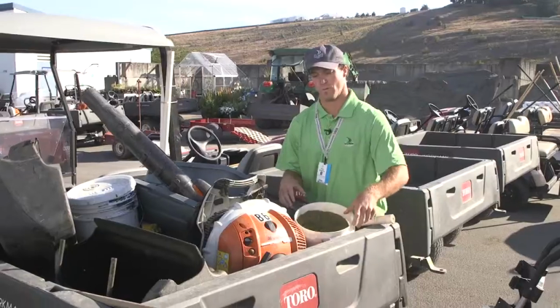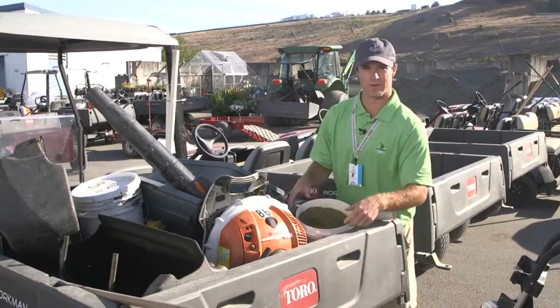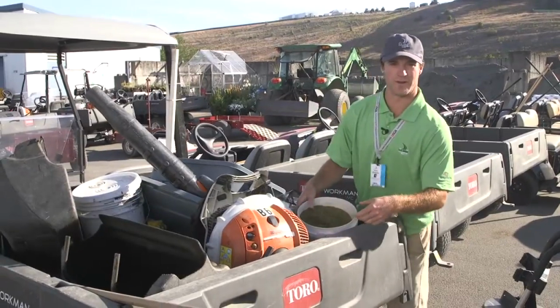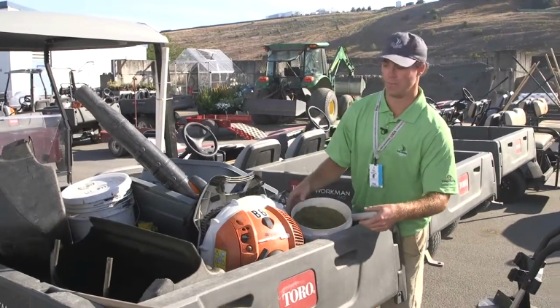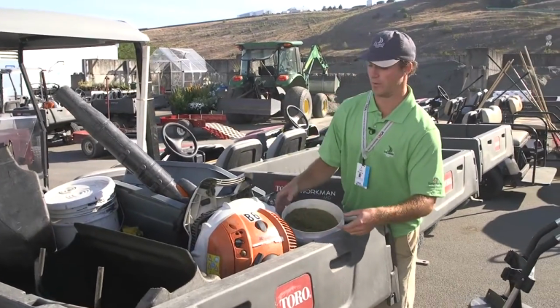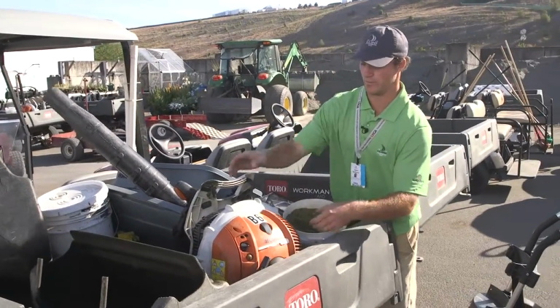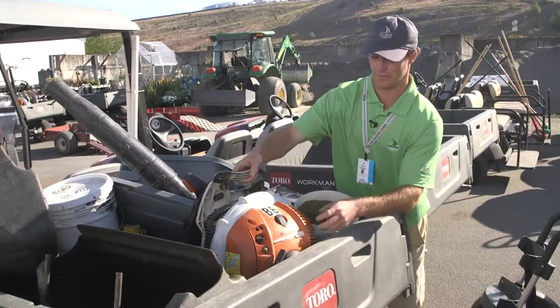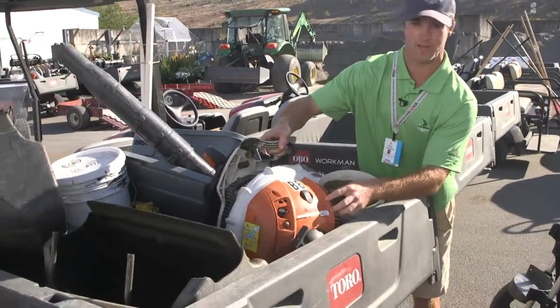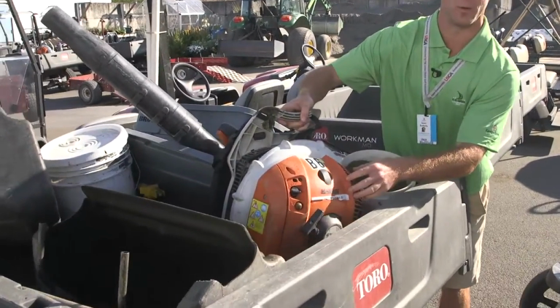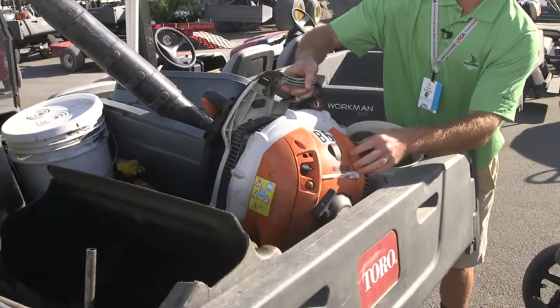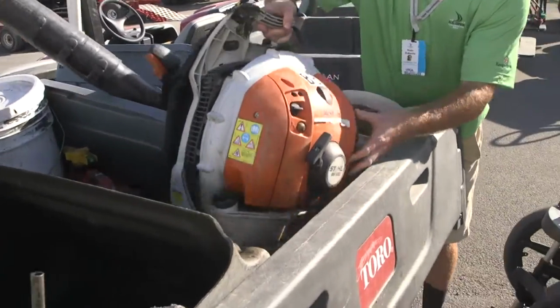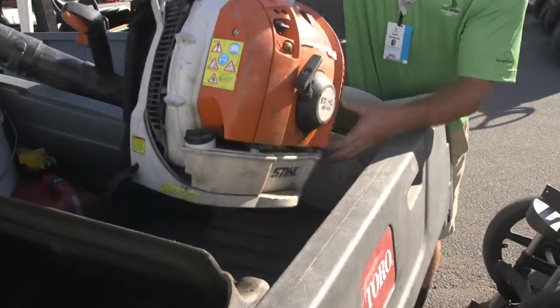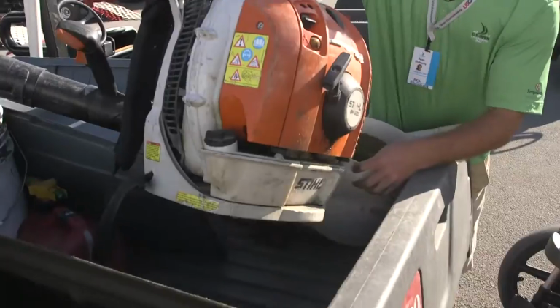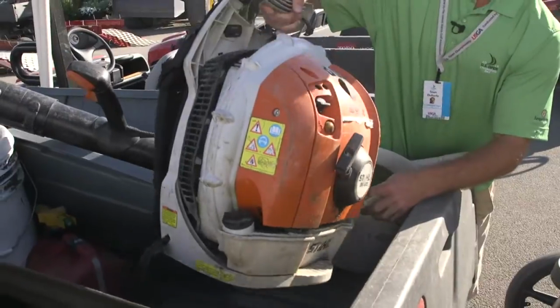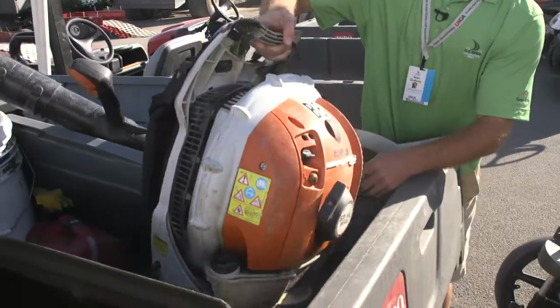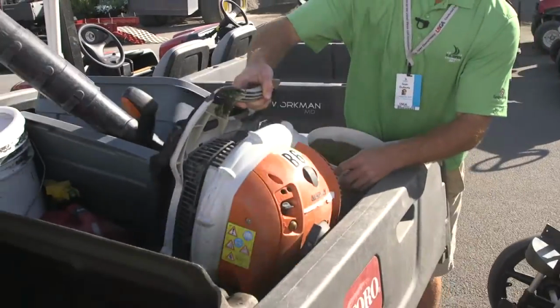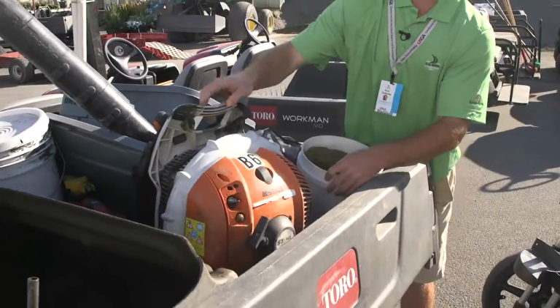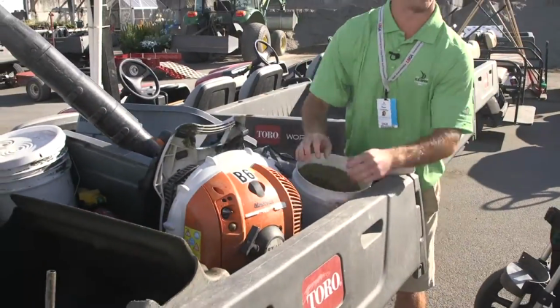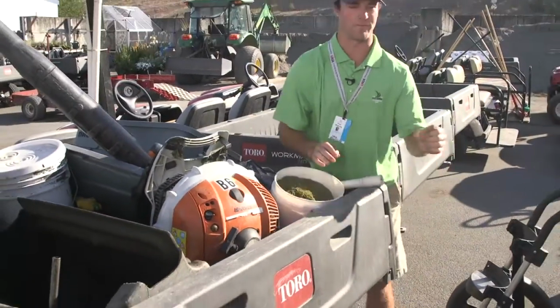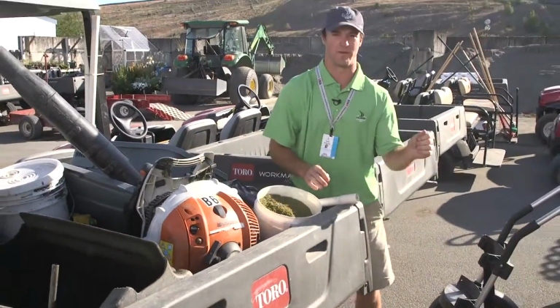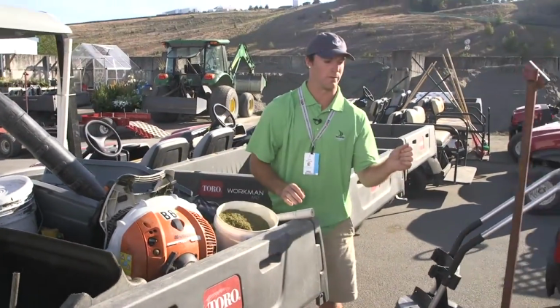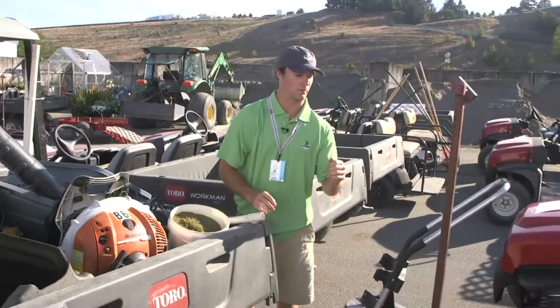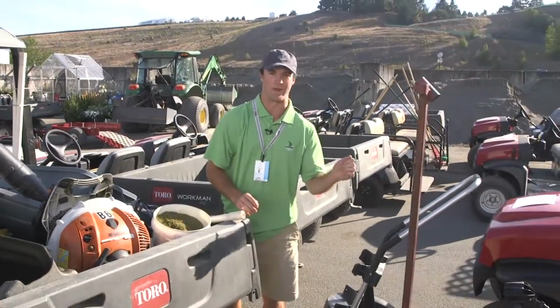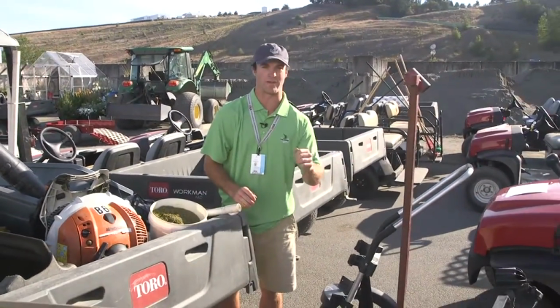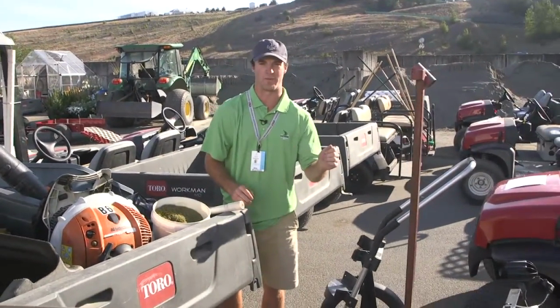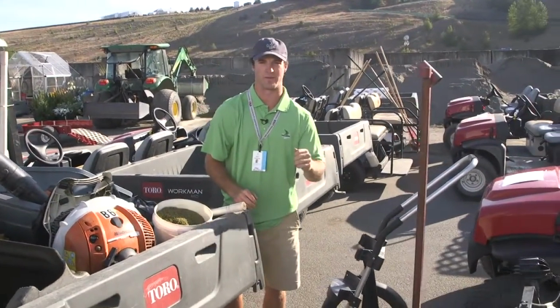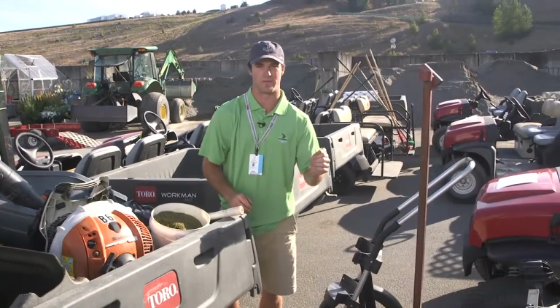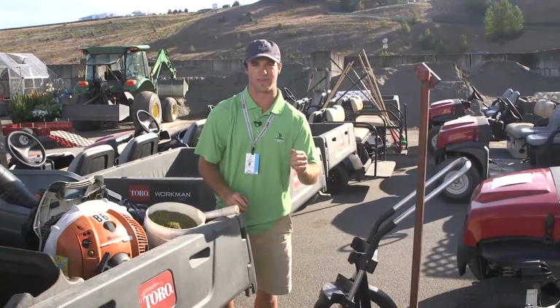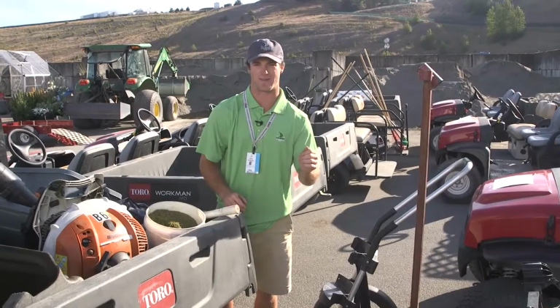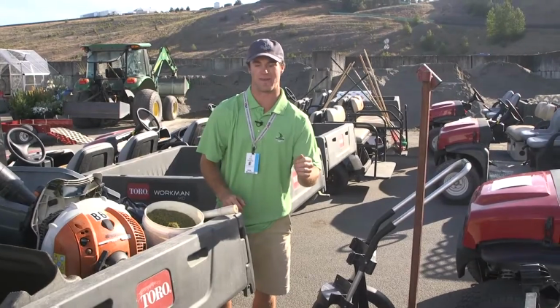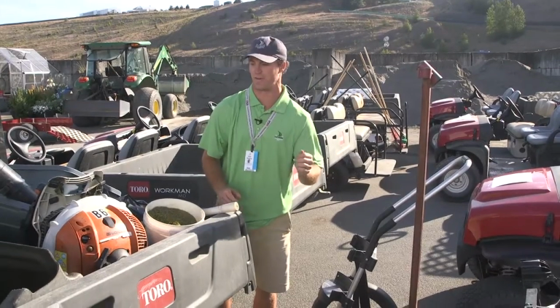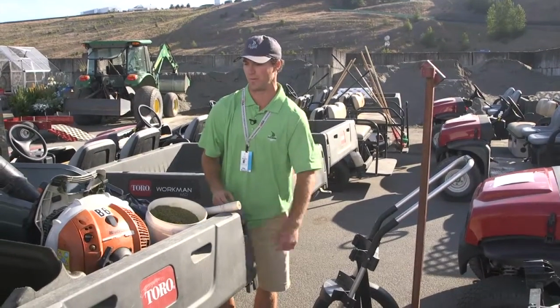When greens are done getting mowed, we have a backpack blower. We'll take this out and blow off the remaining grass clippings and sand and stuff that fills up.